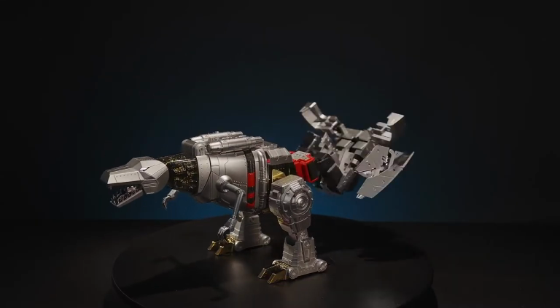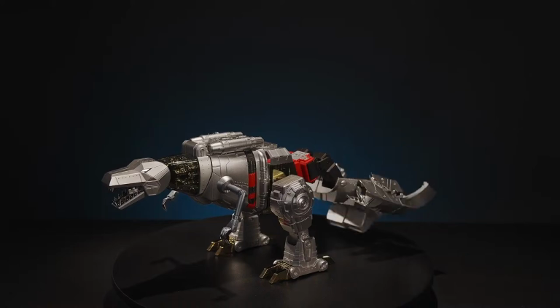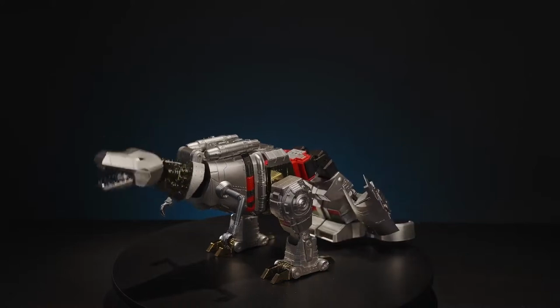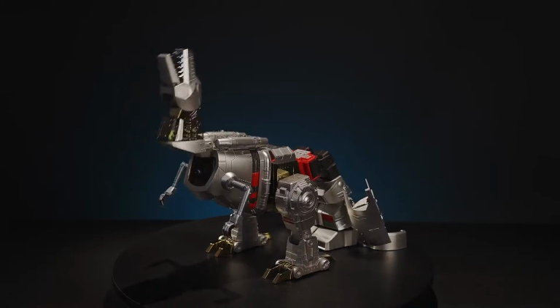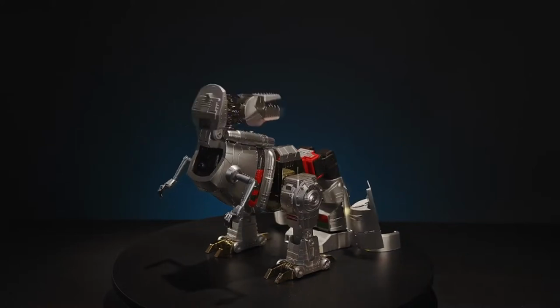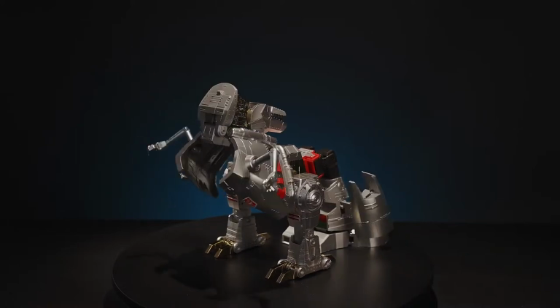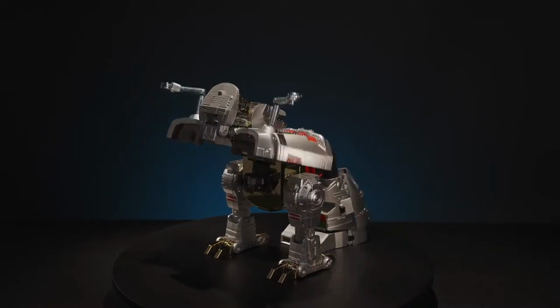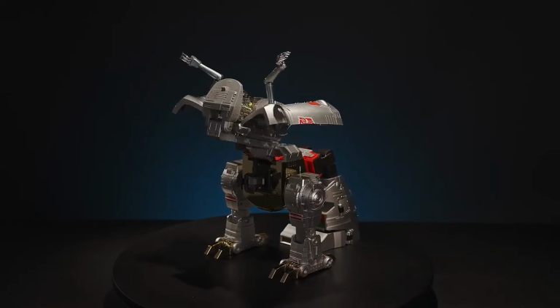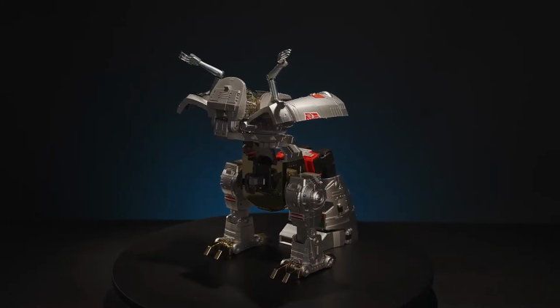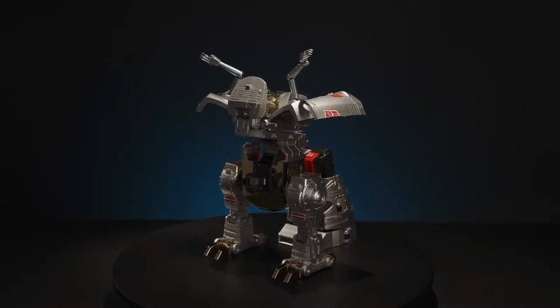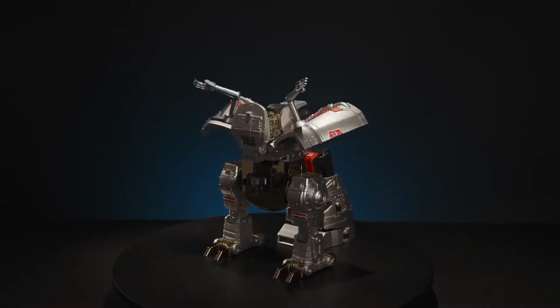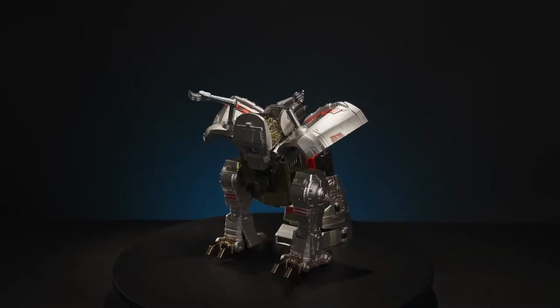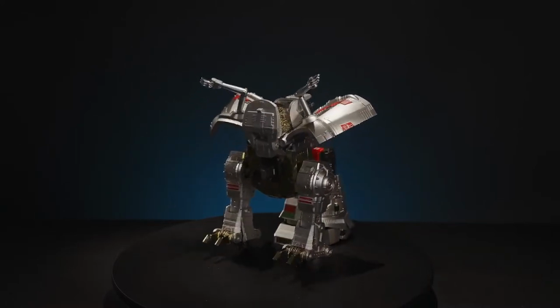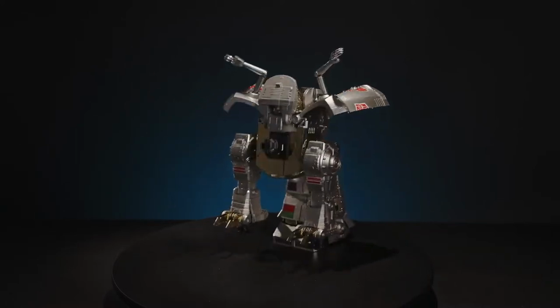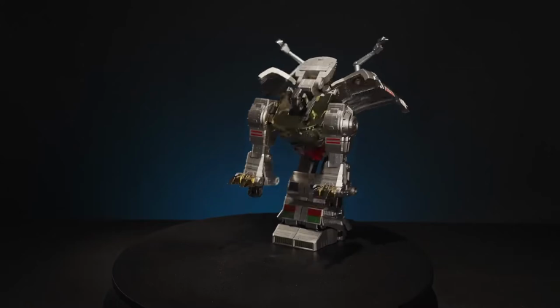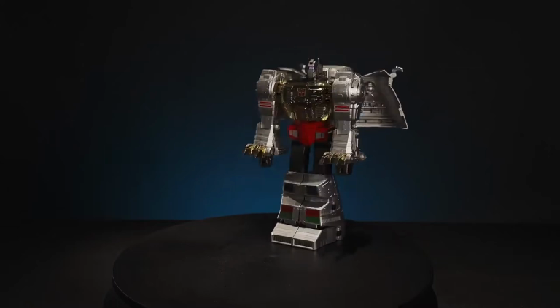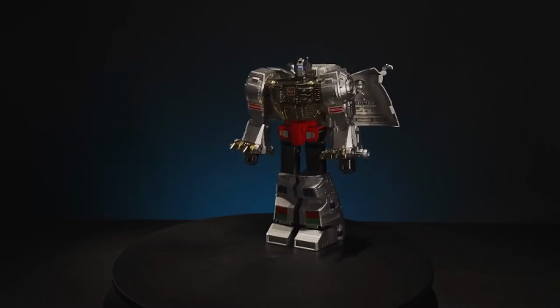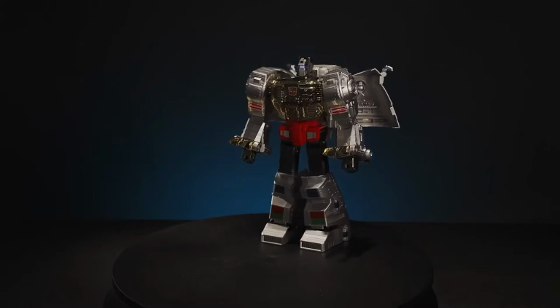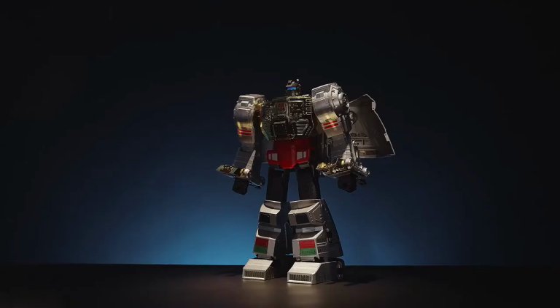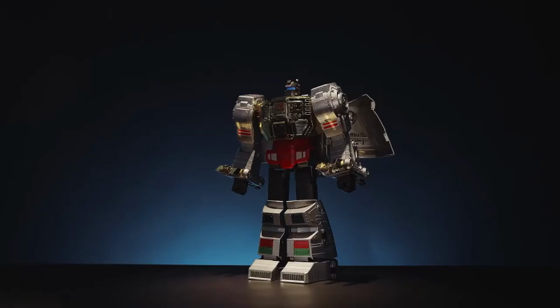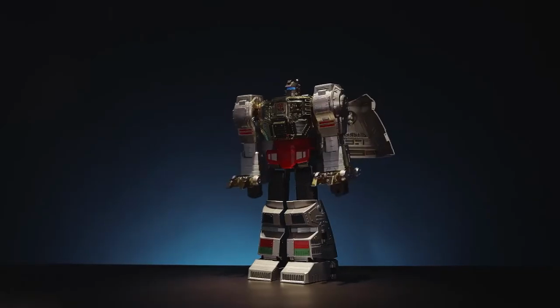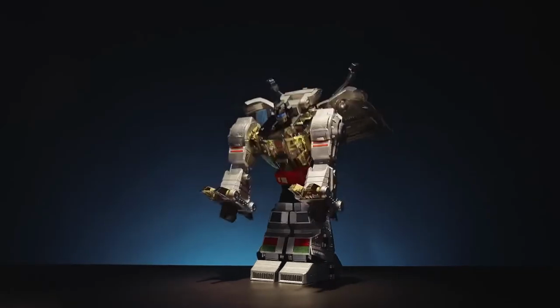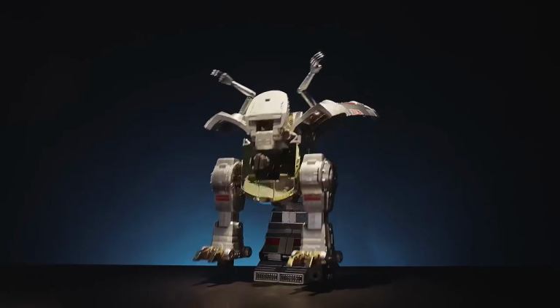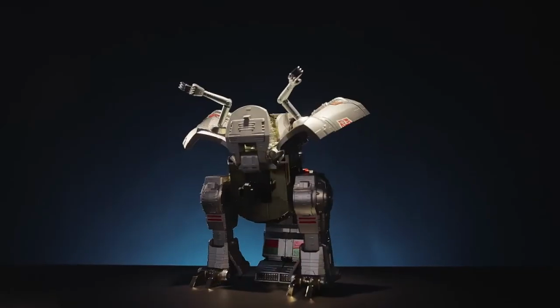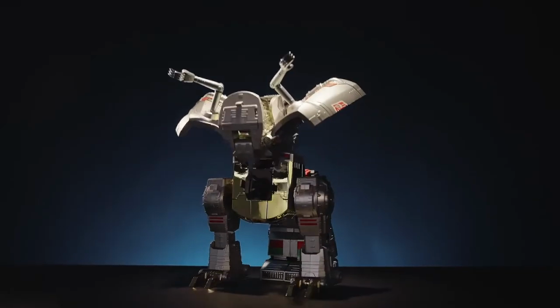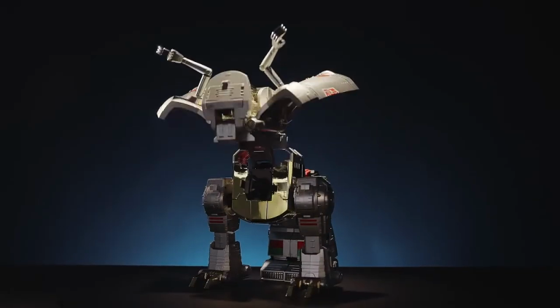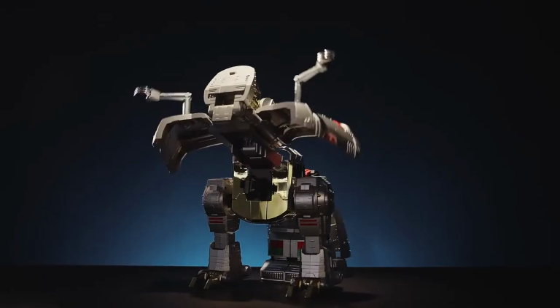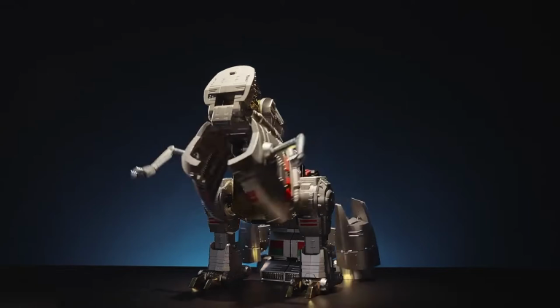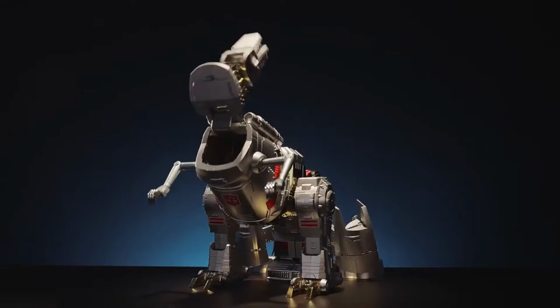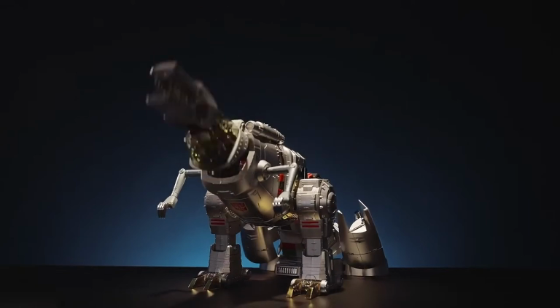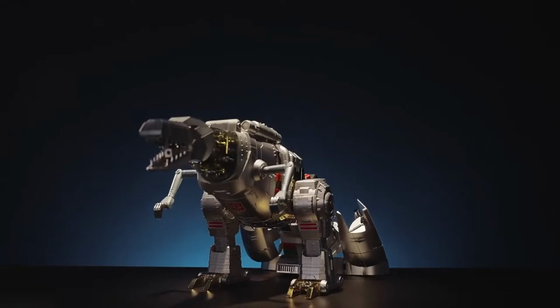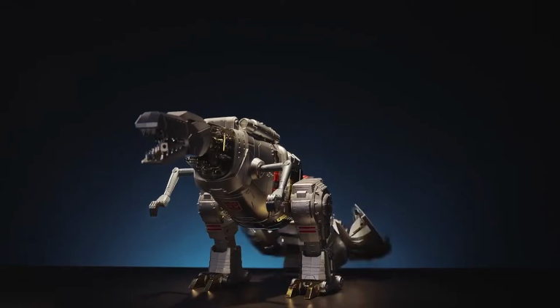Introducing the world's first auto-converting dual-form bipedal robot, Grimlock. Seven years in the making, RoboSend is proud to announce the next authentic G1 Transformers character brought from screen to reality.